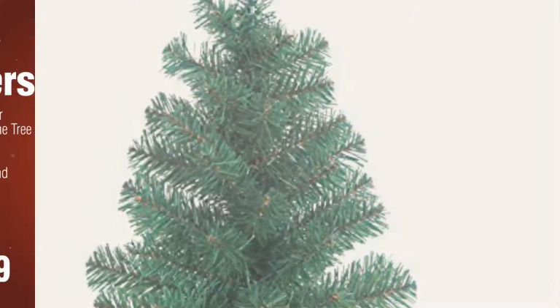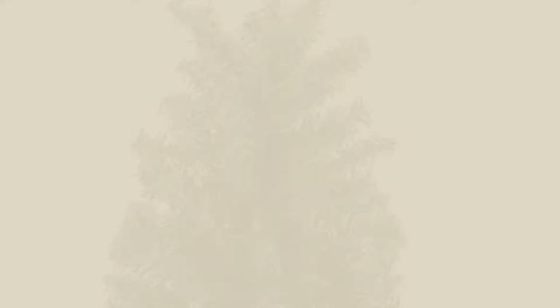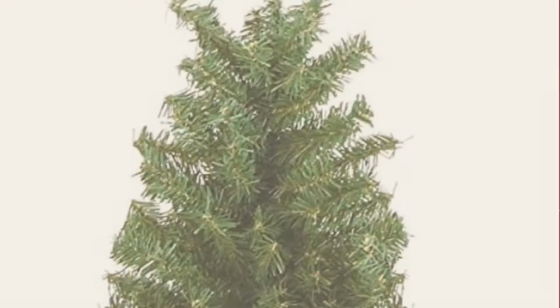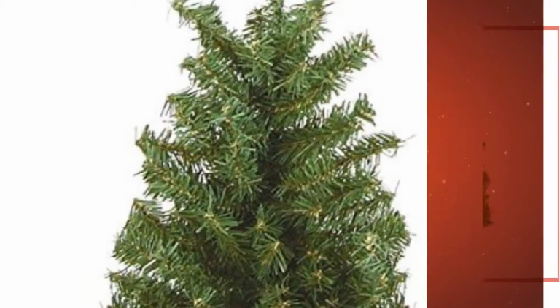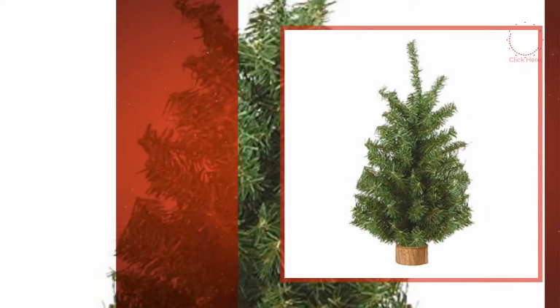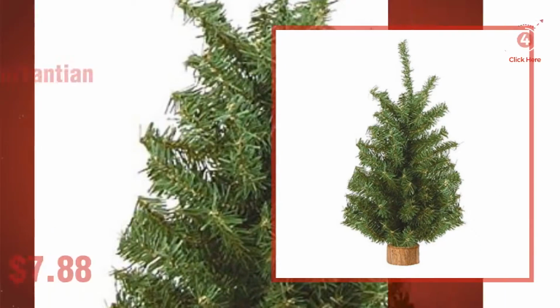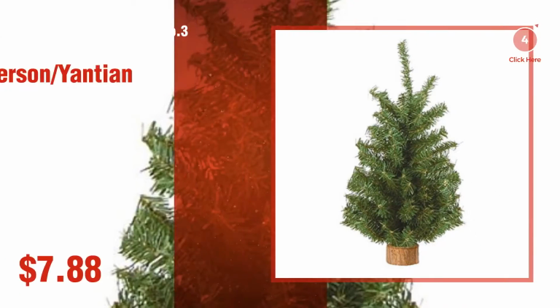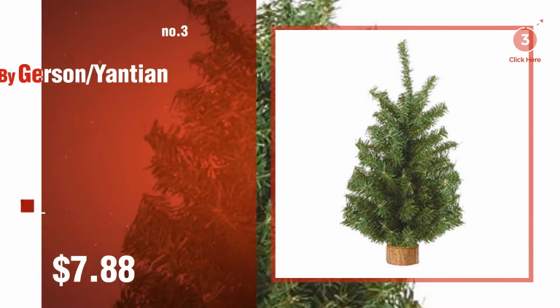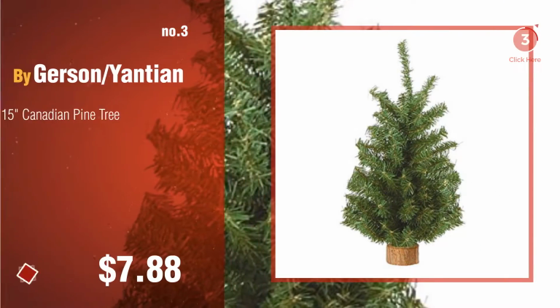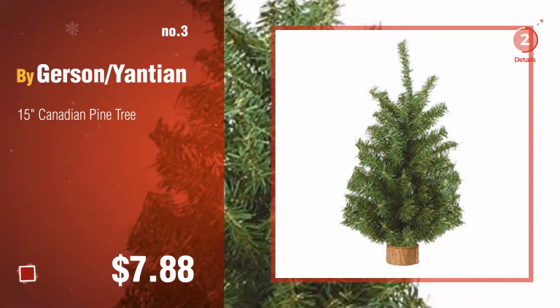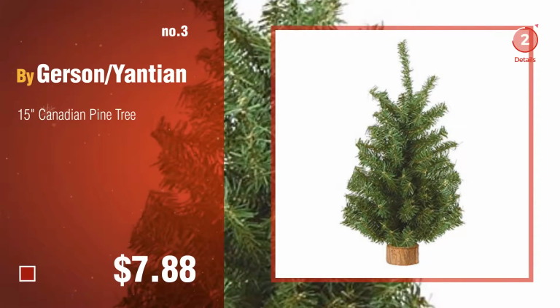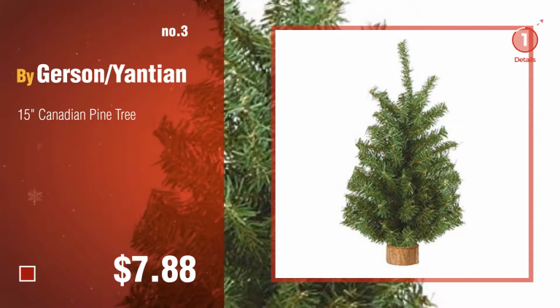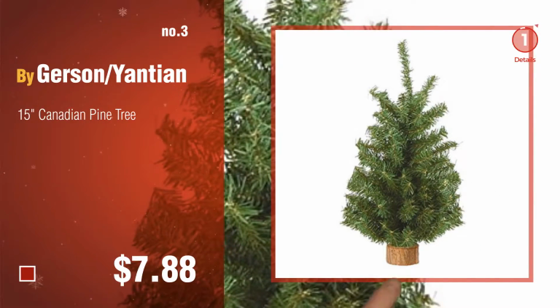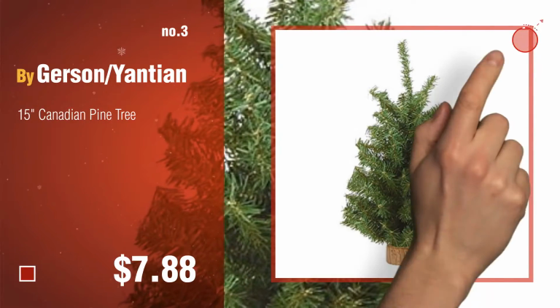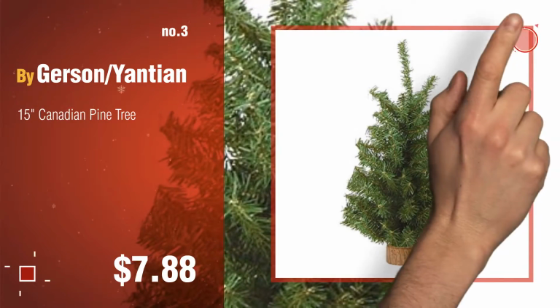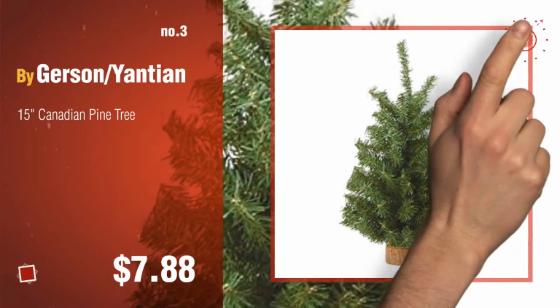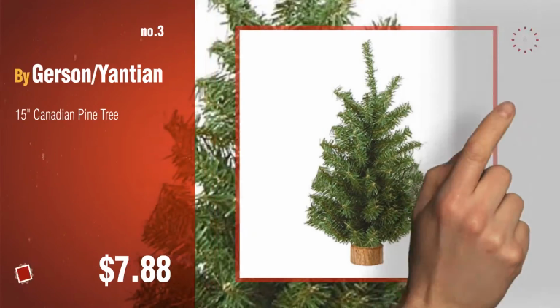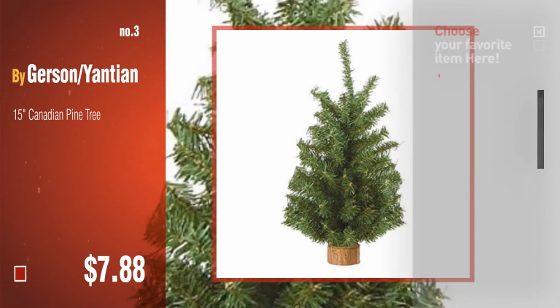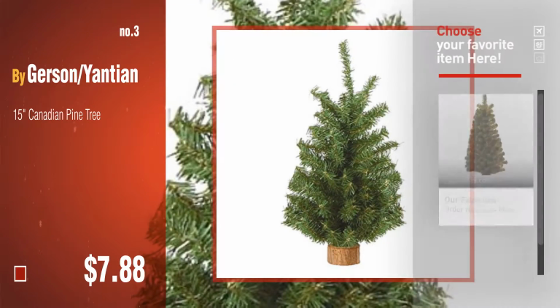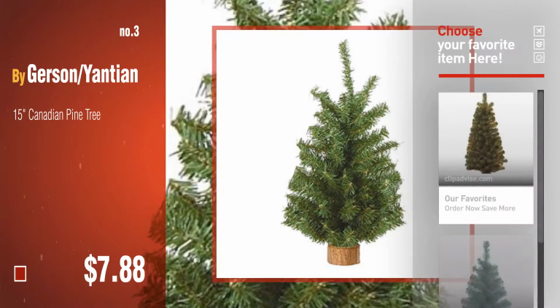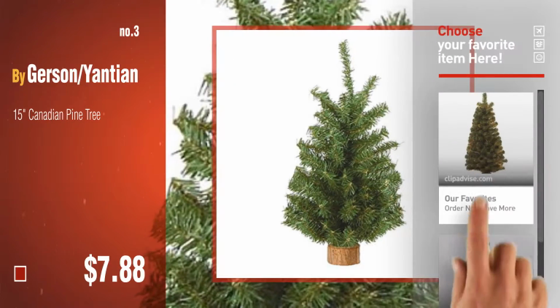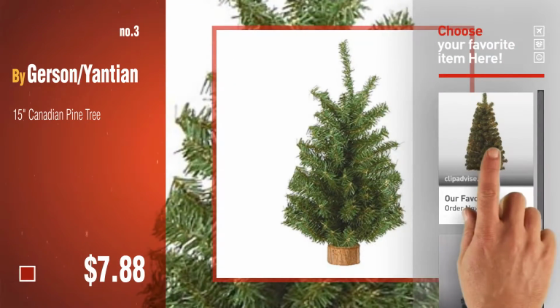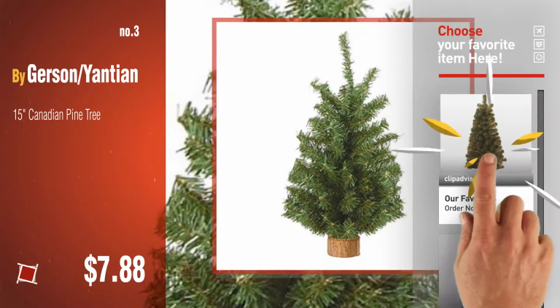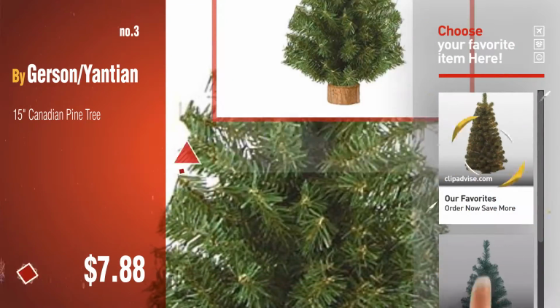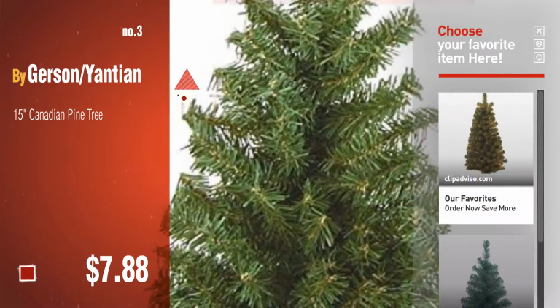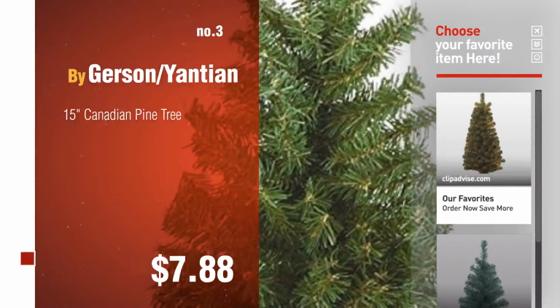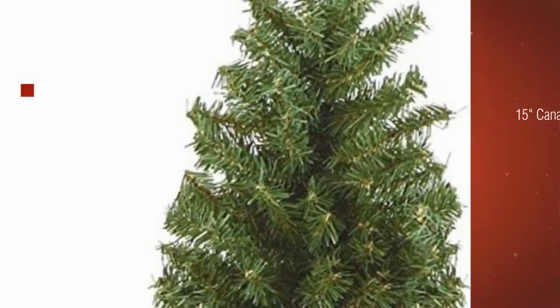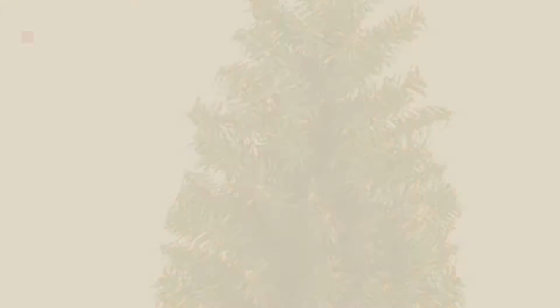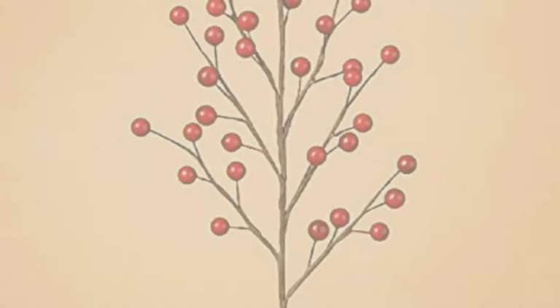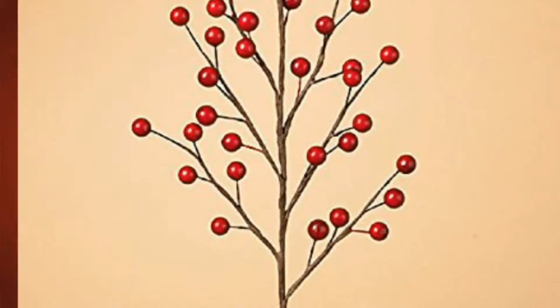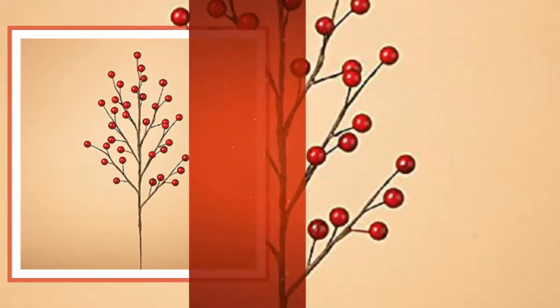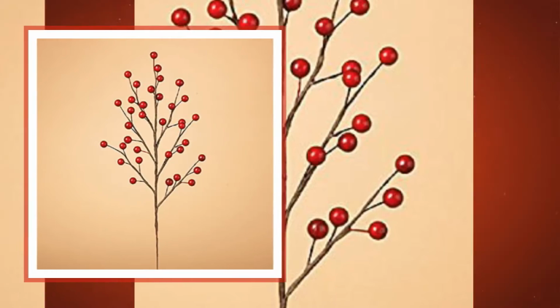Number three by Gerson slash Yantian. For more great Christmas trees, gift ideas, and deals, click the circle. Number four by Gerson.